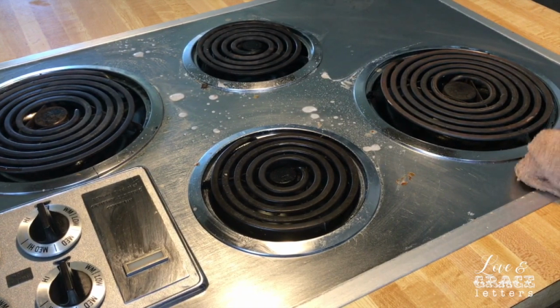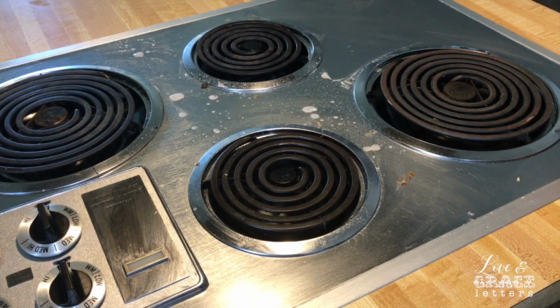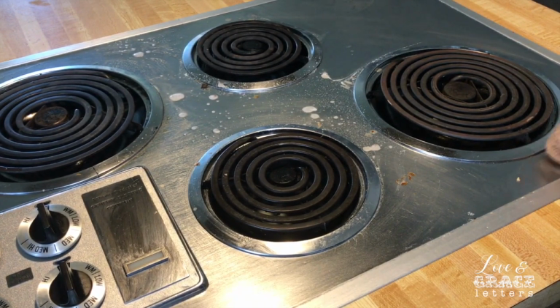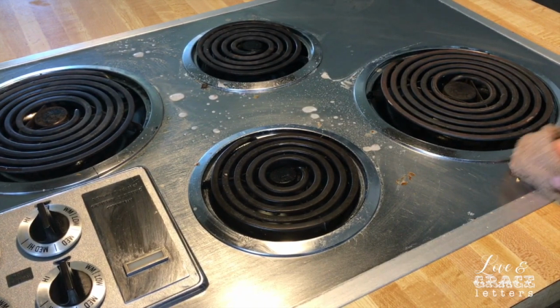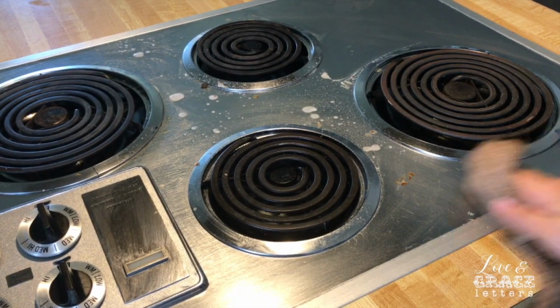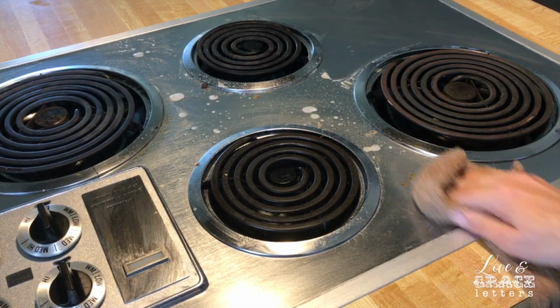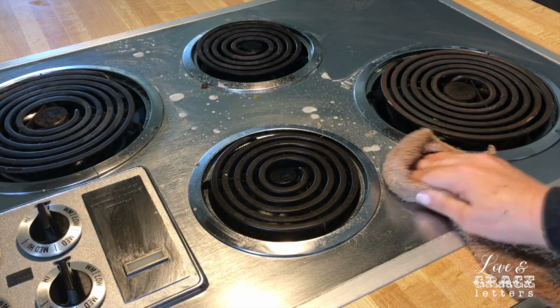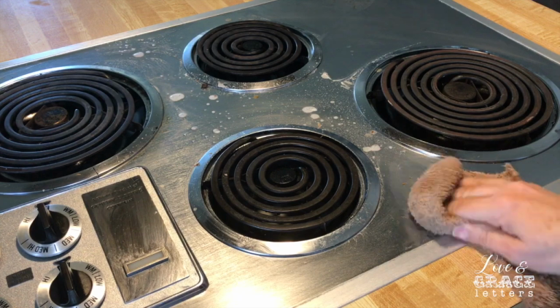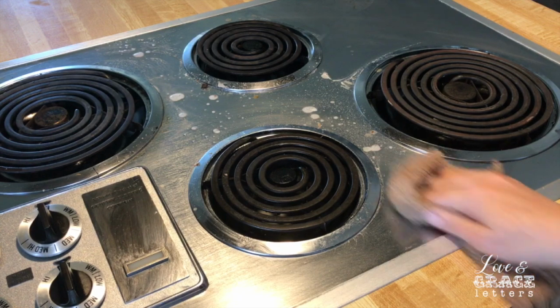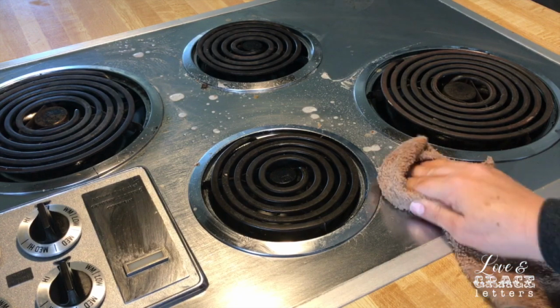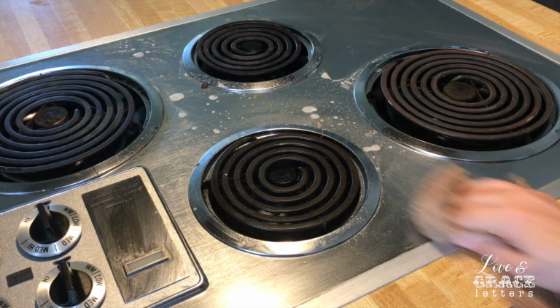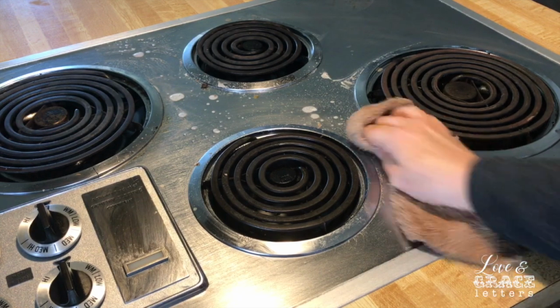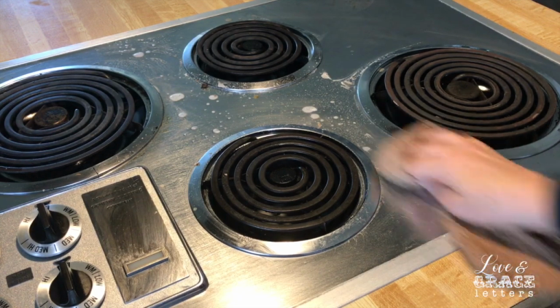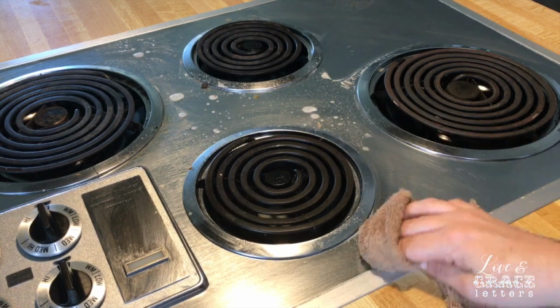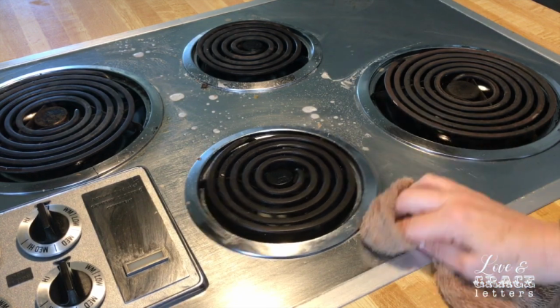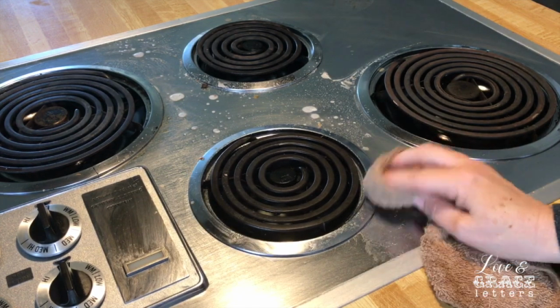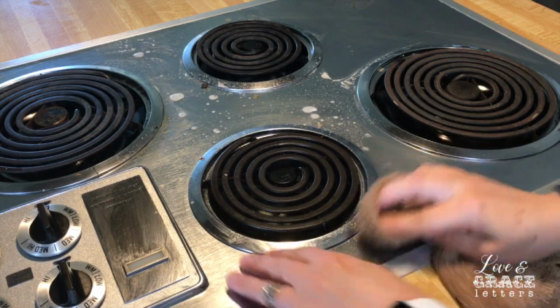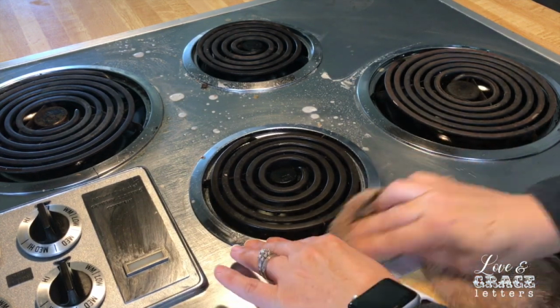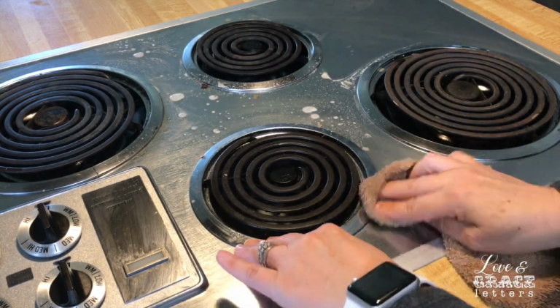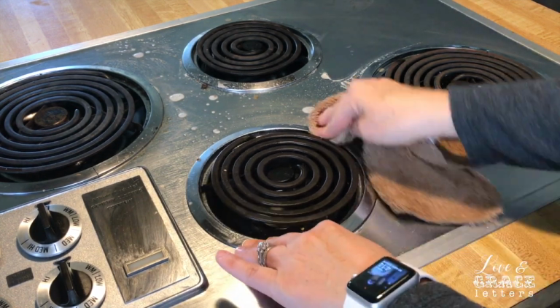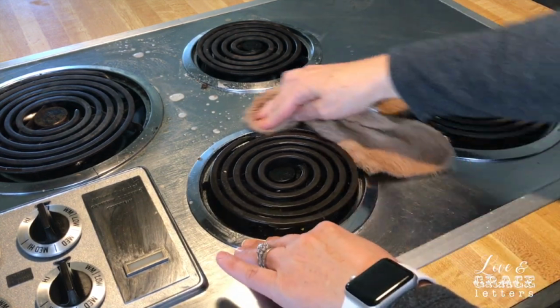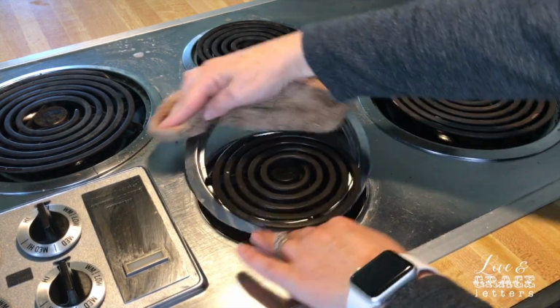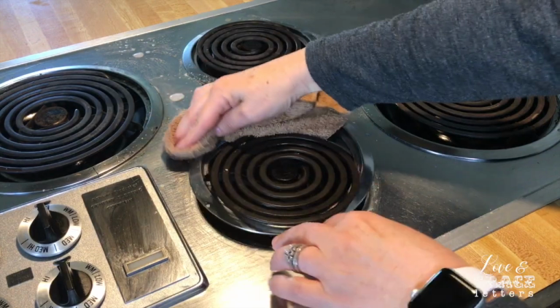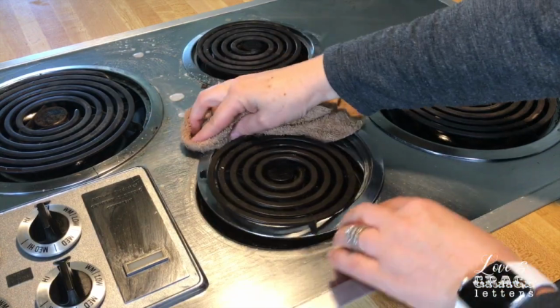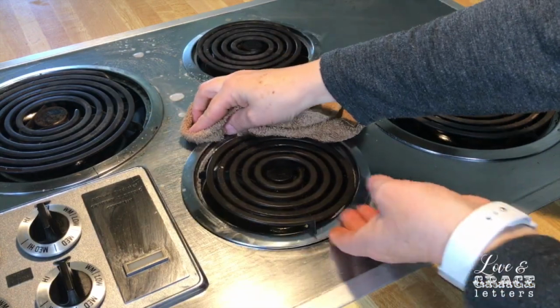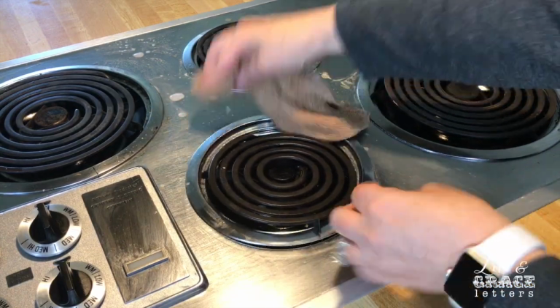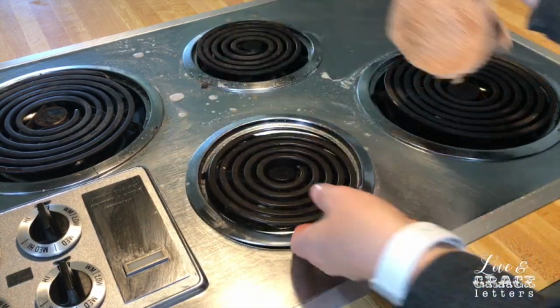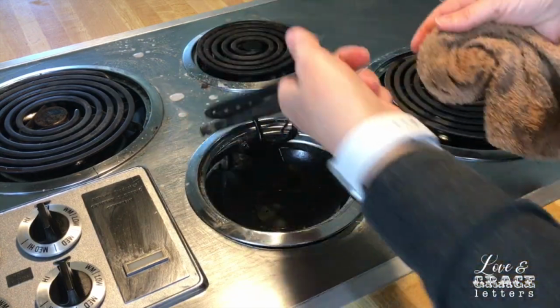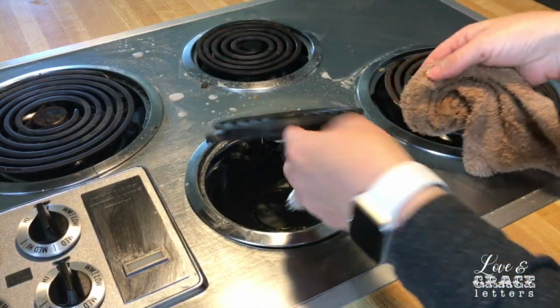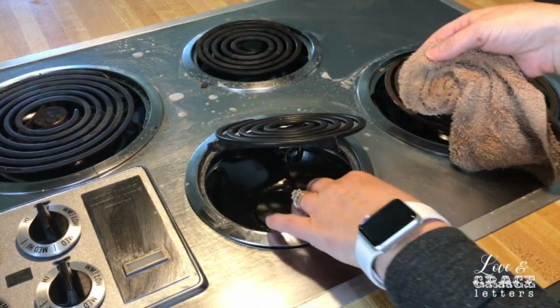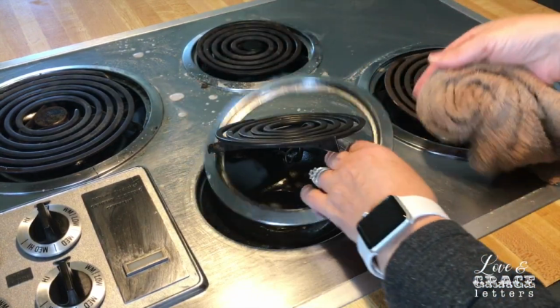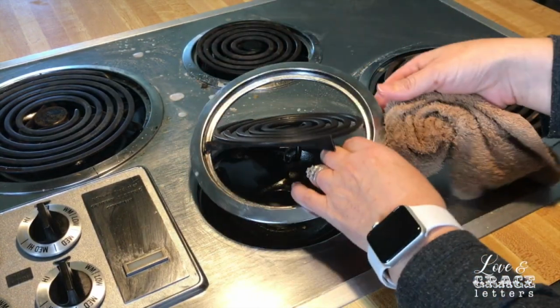In that barbecue sauce, normally I have to scrub and scrub and scrub. And these things — see what I mean? It's just a nightmare.